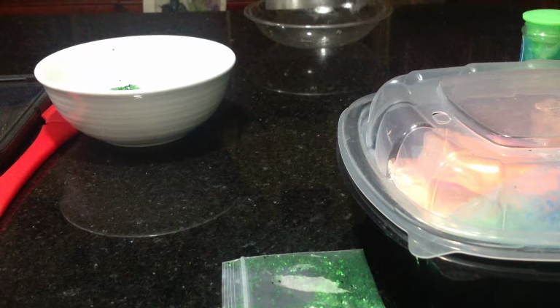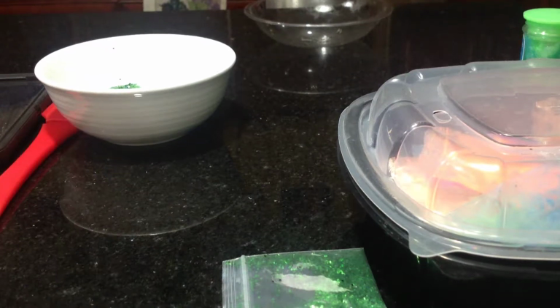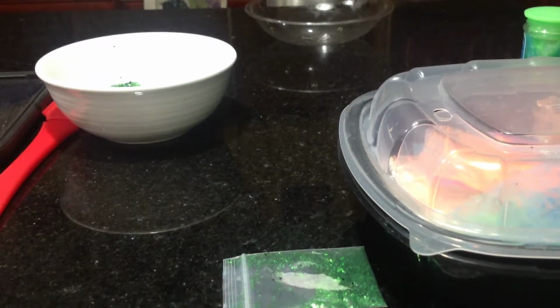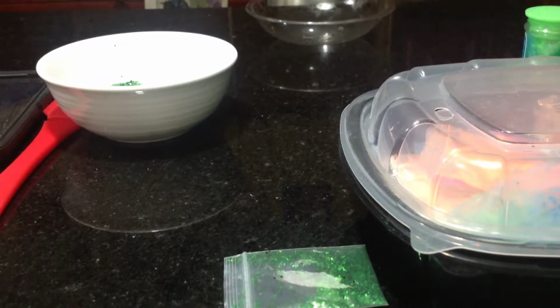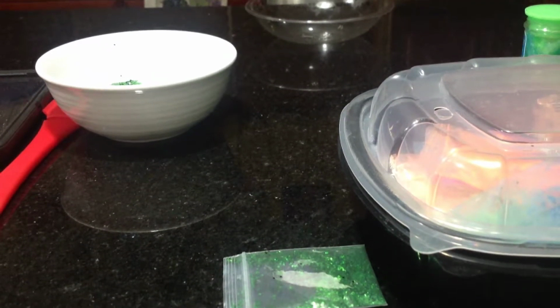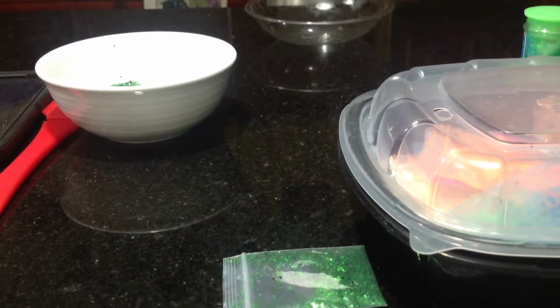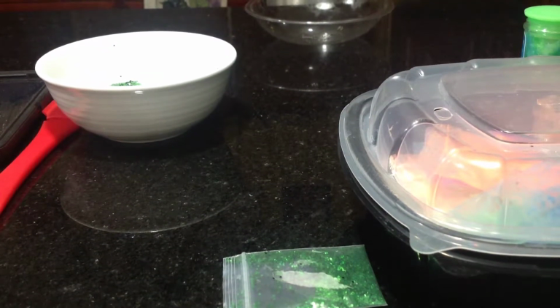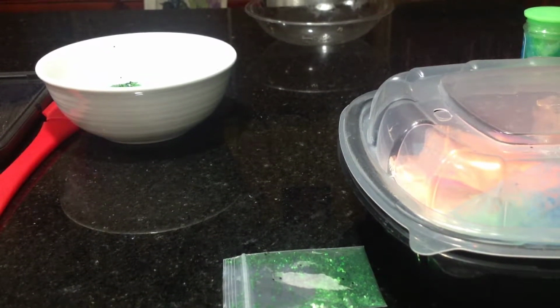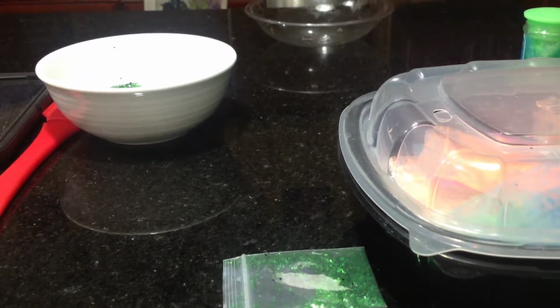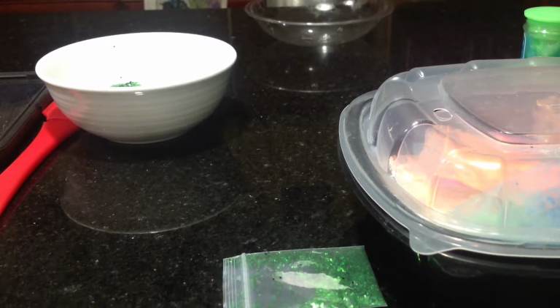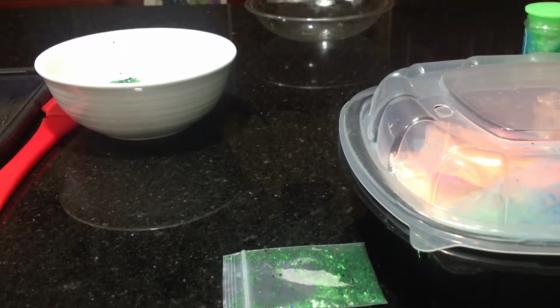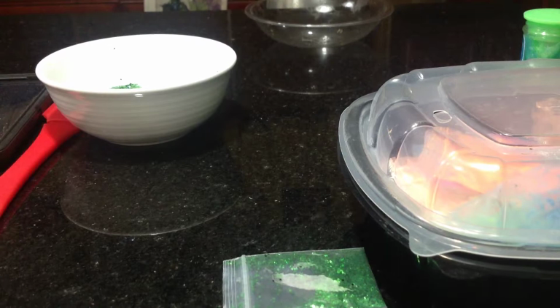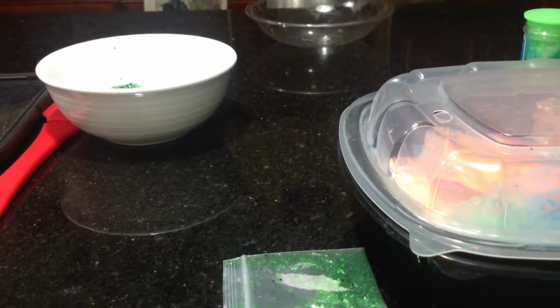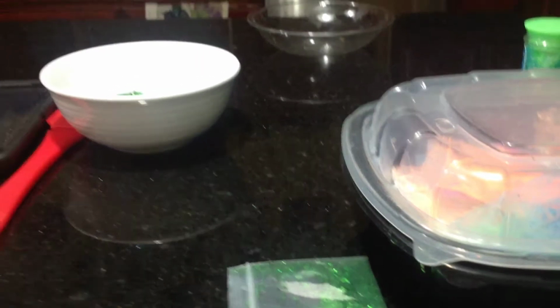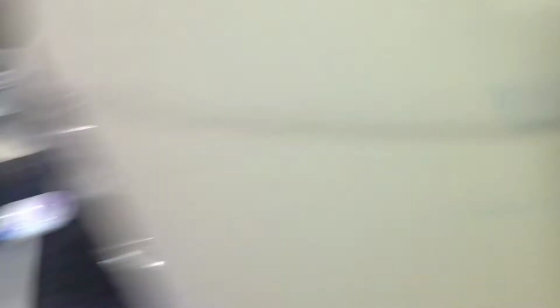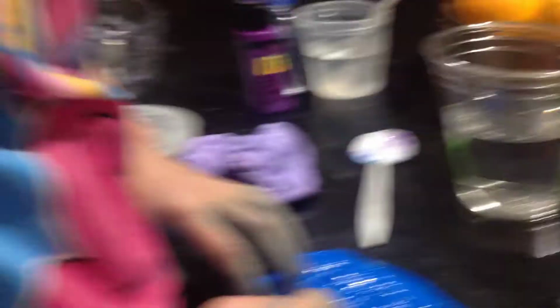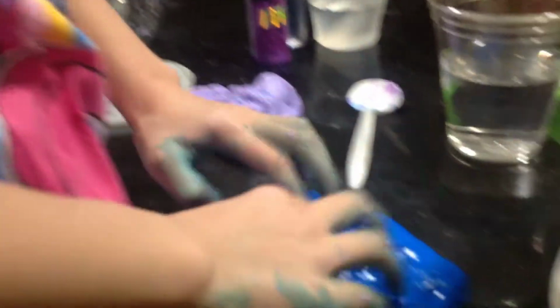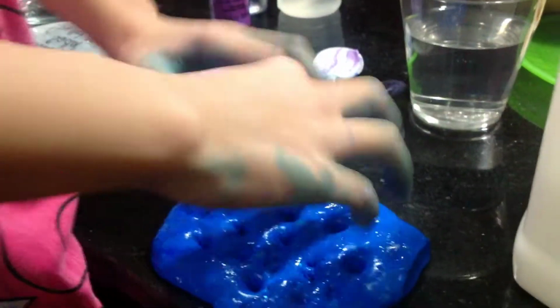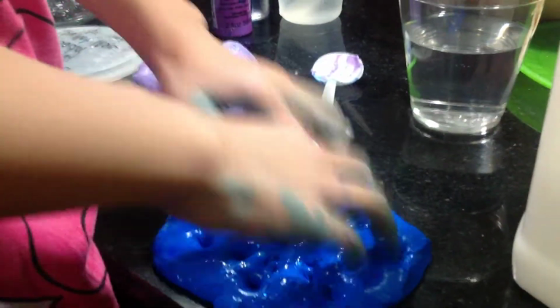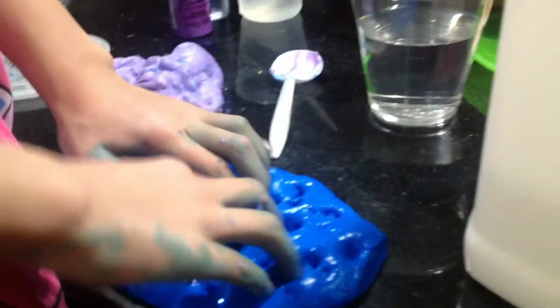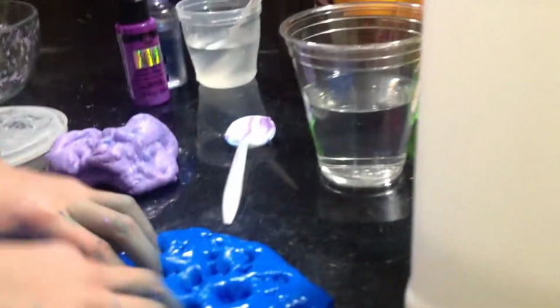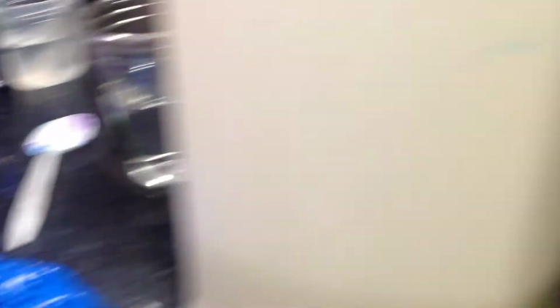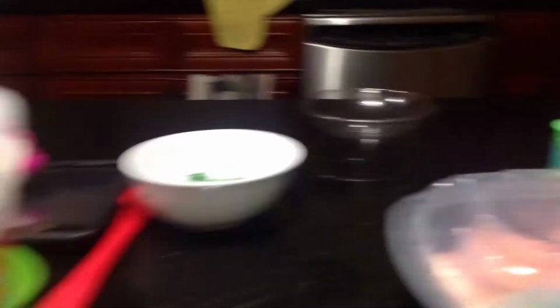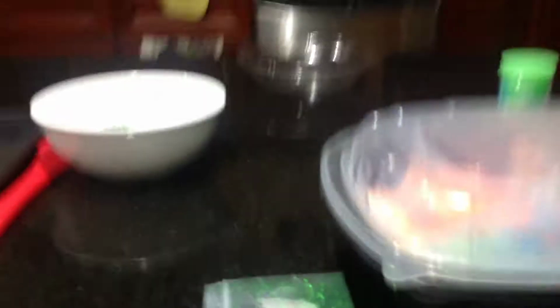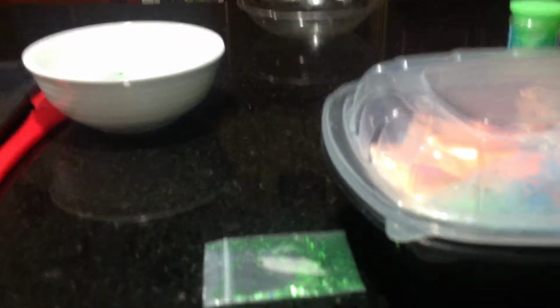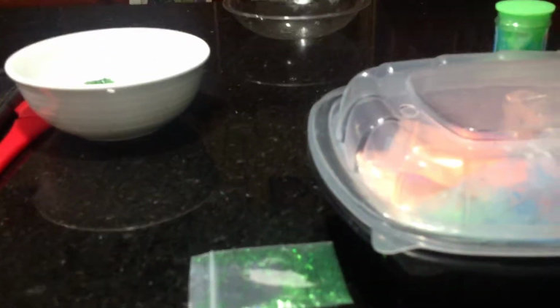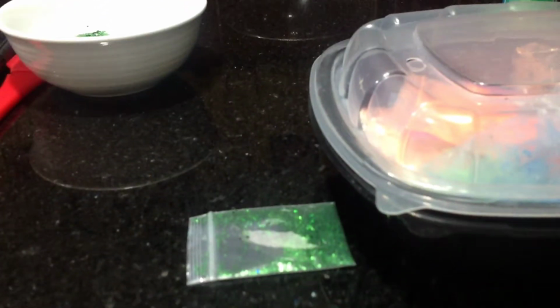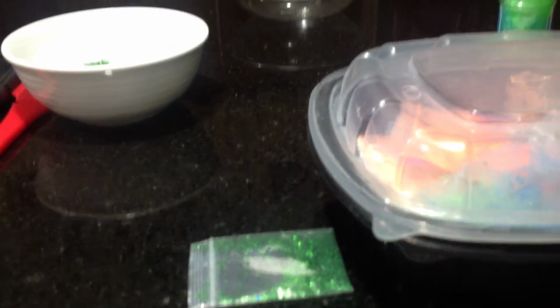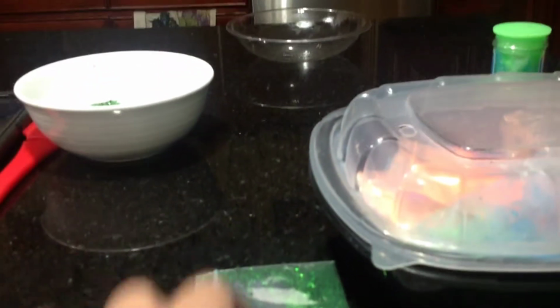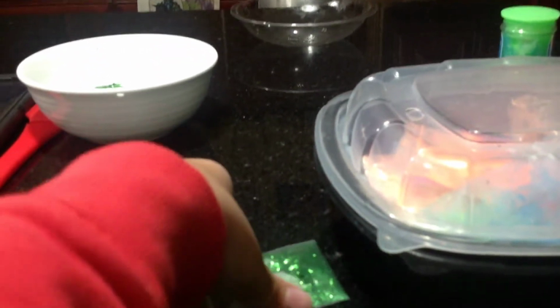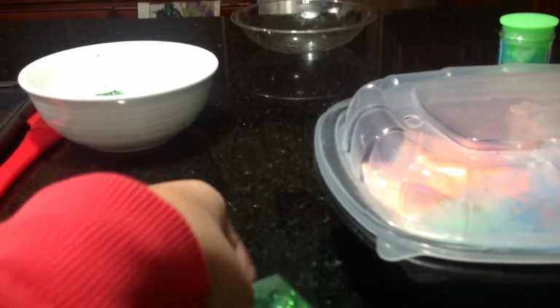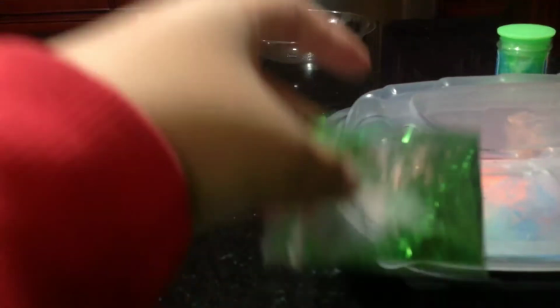Hey guys, welcome back to another video. Today we're gonna be making slime. My sister has made her slime already and we're doing a versus, so I'm starting to make mine. I'm using it with glitter.